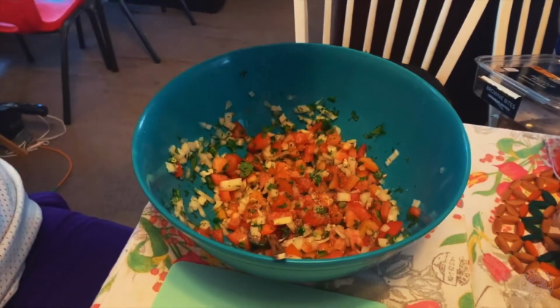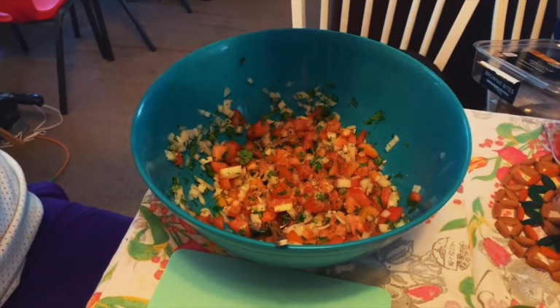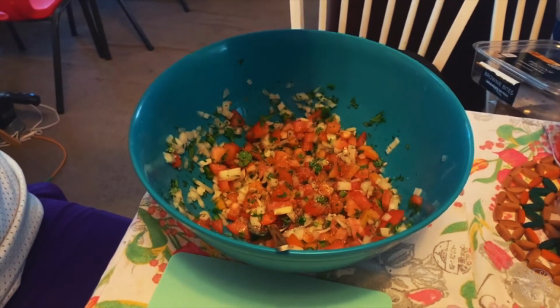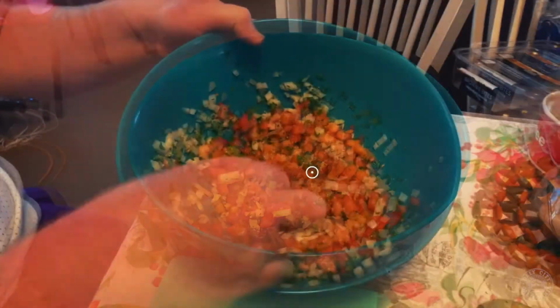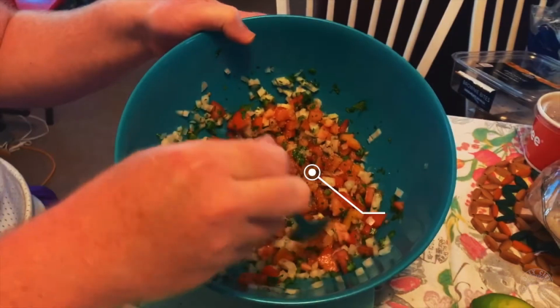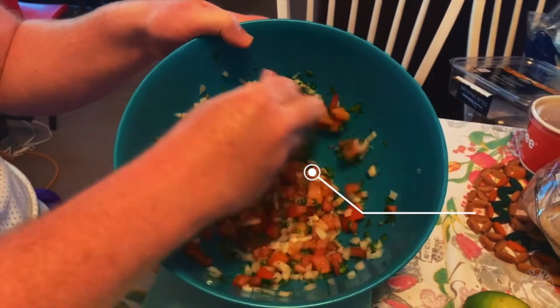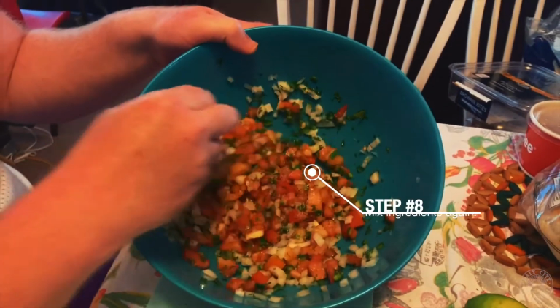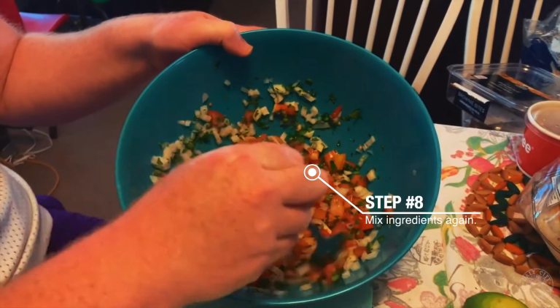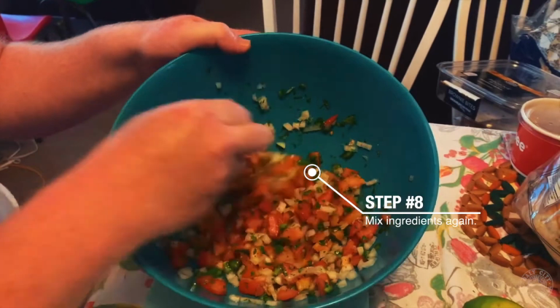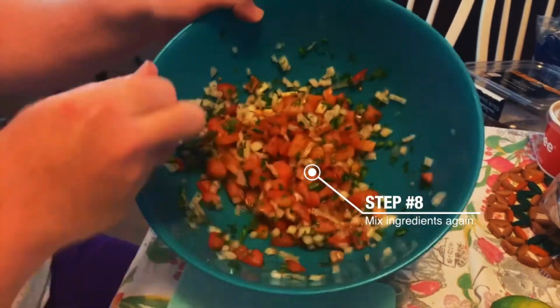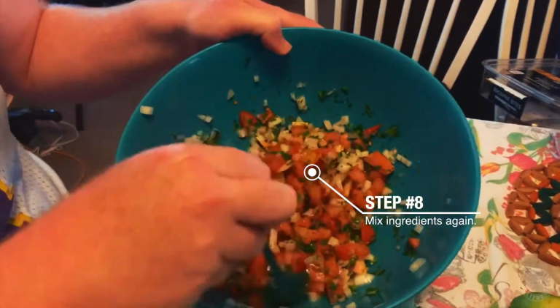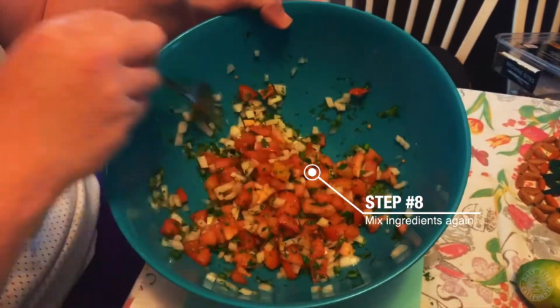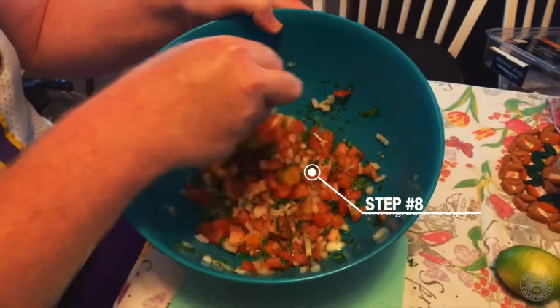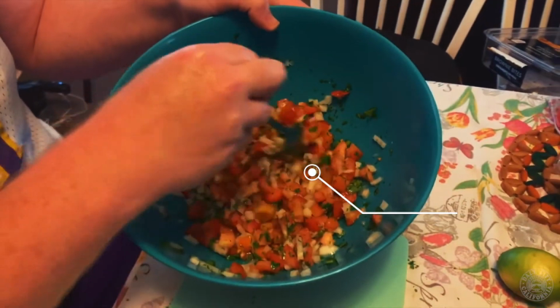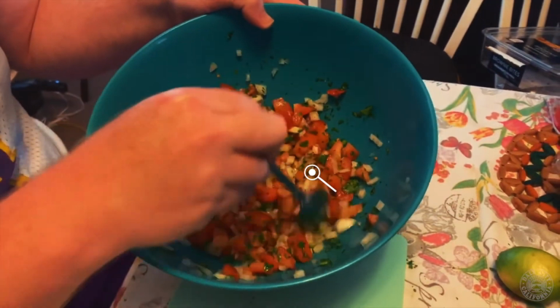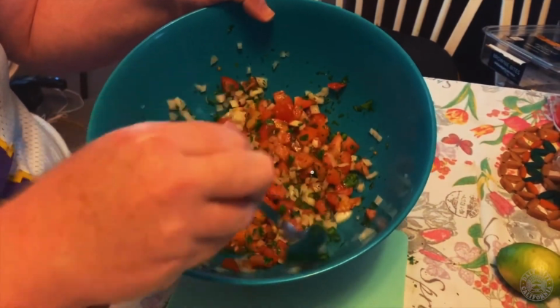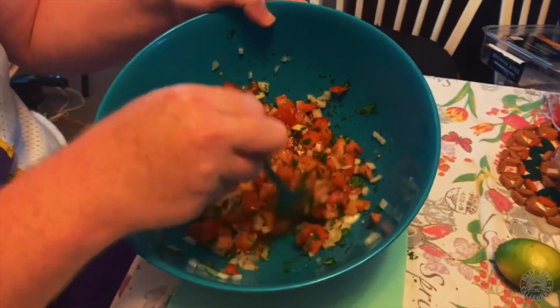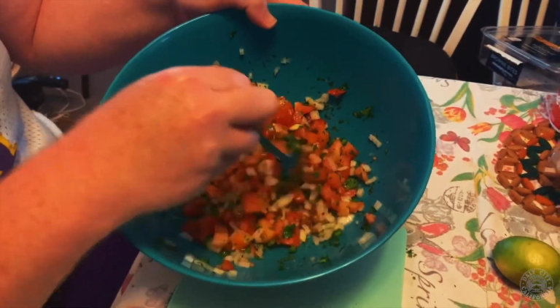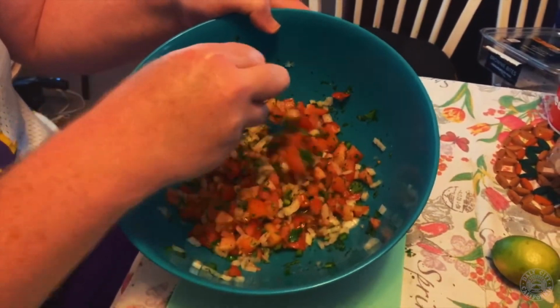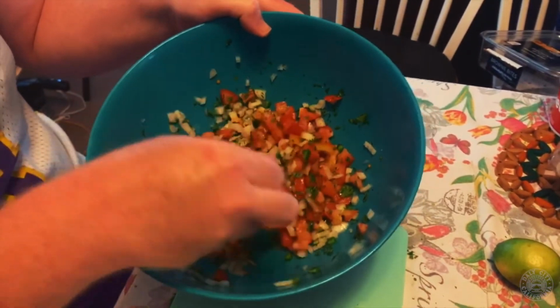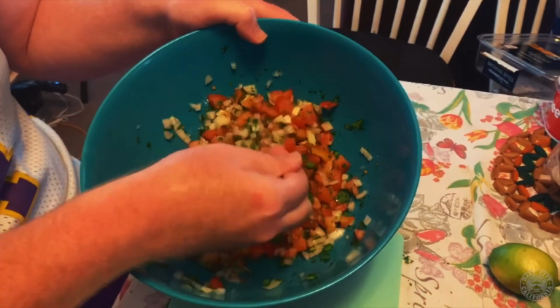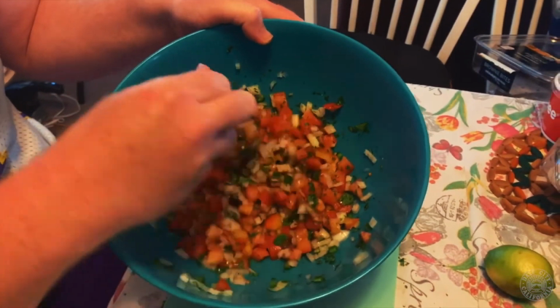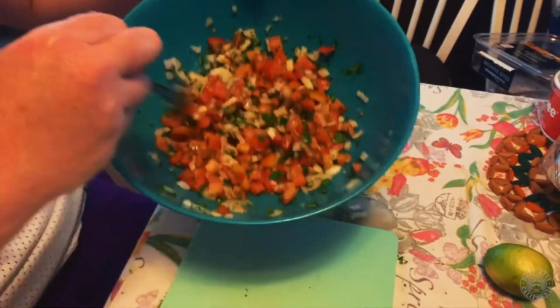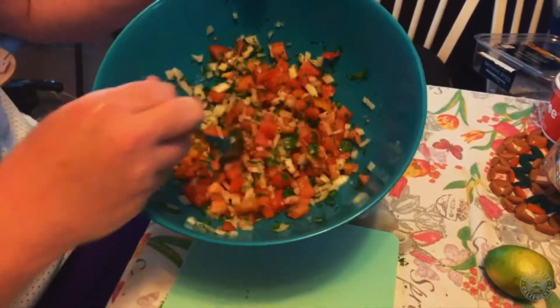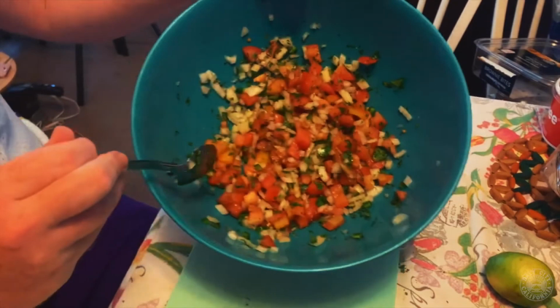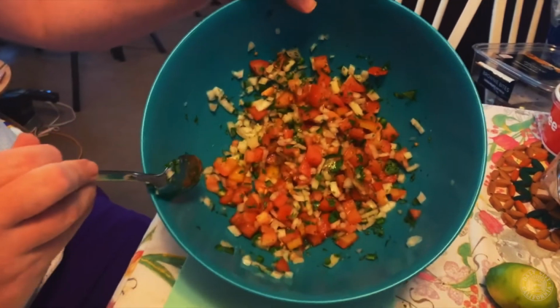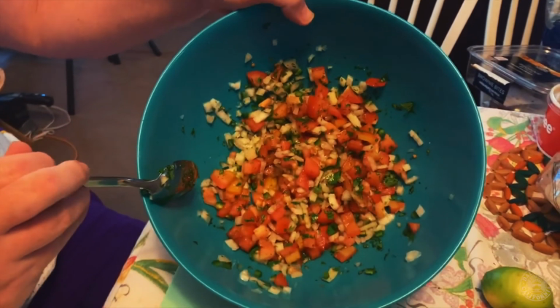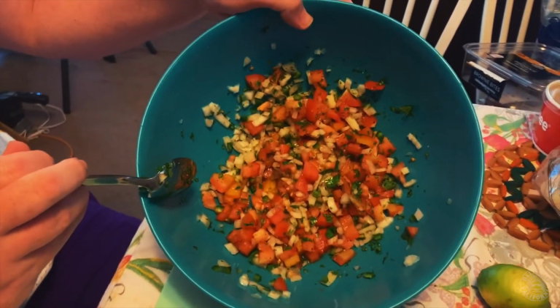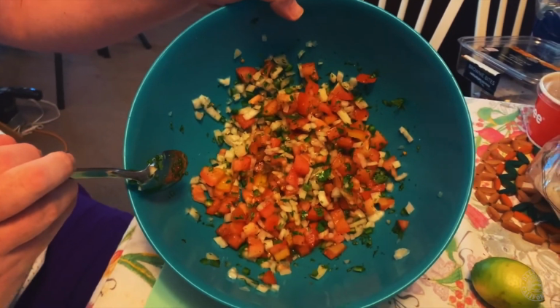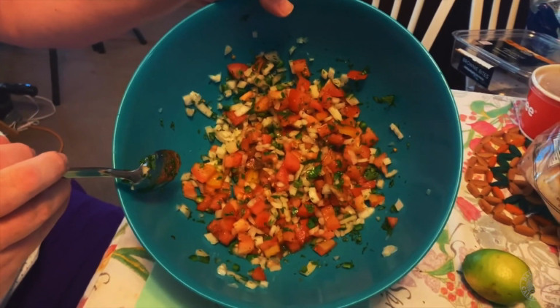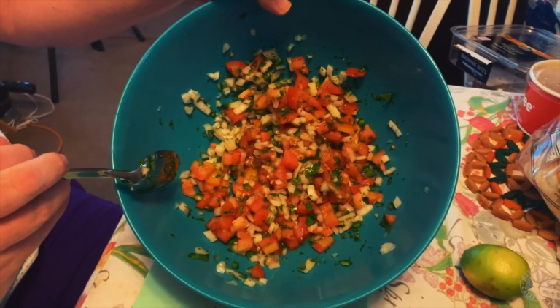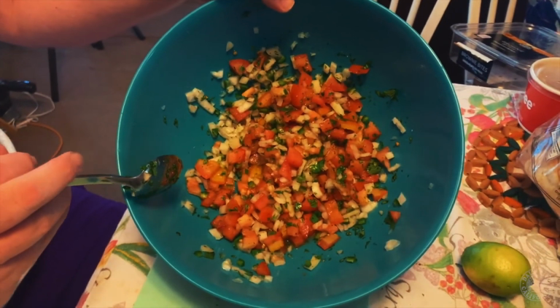Last step is to mix one more time. And there's my version of pico de gallo. I hope you guys have a wonderful Cinco de Mayo and I hope everybody's safe and healthy. Take care.